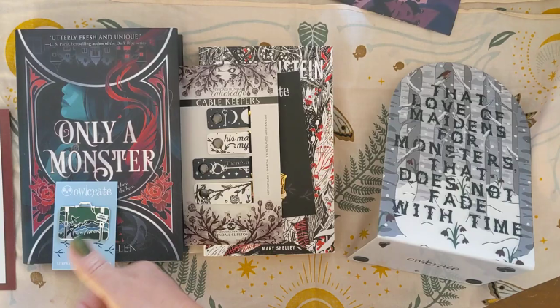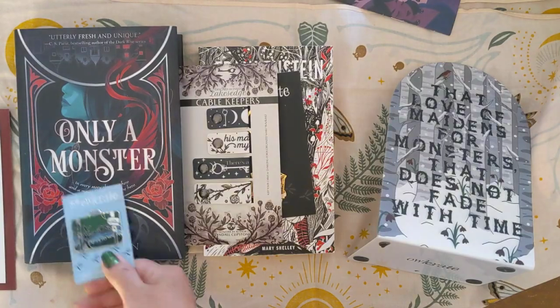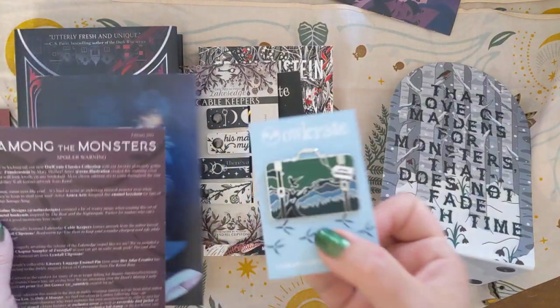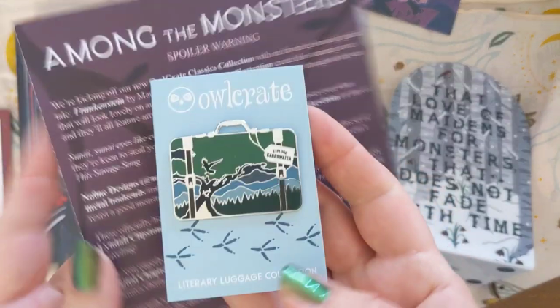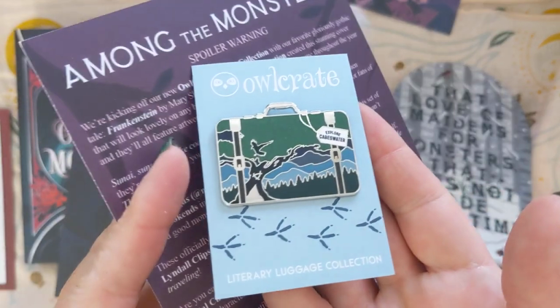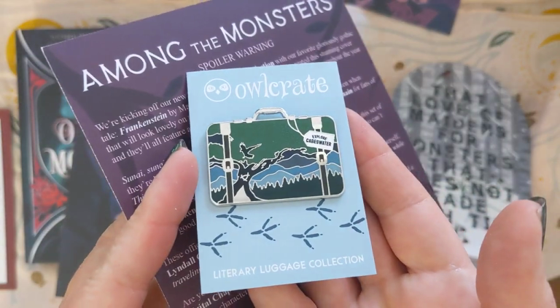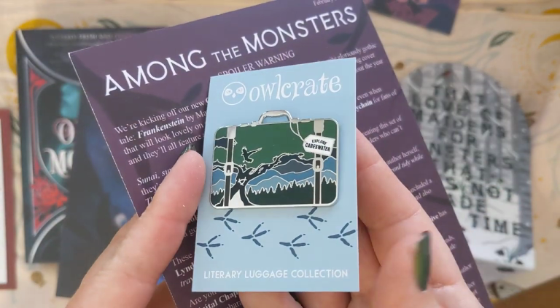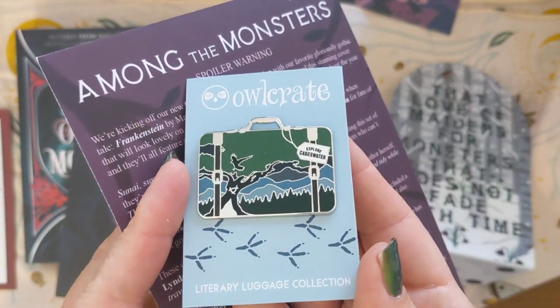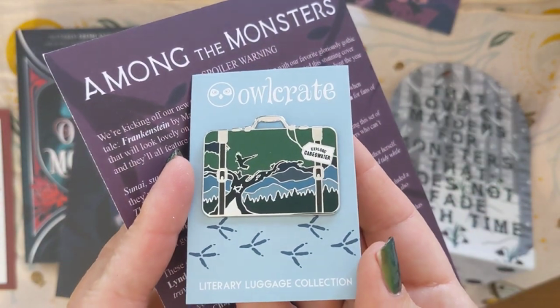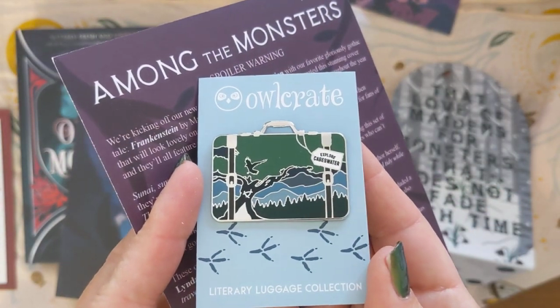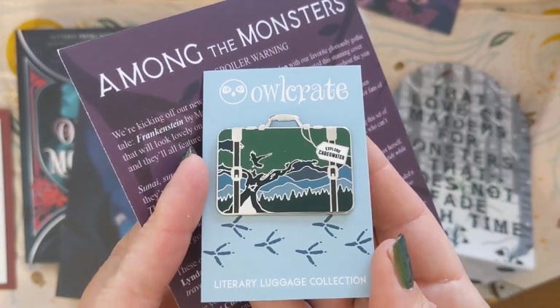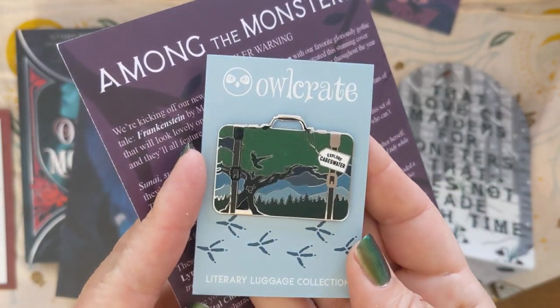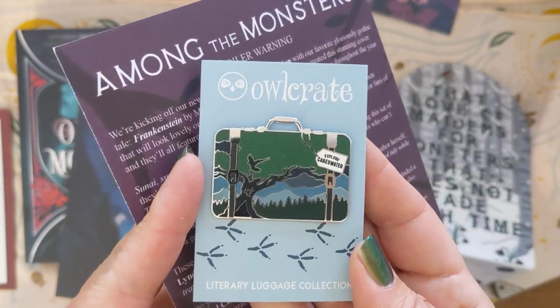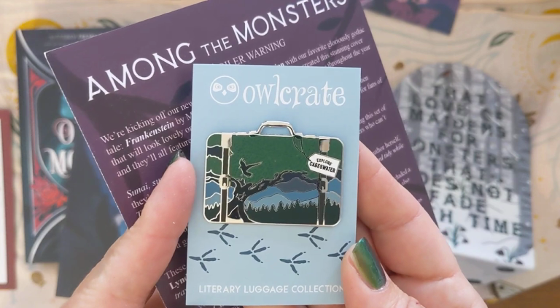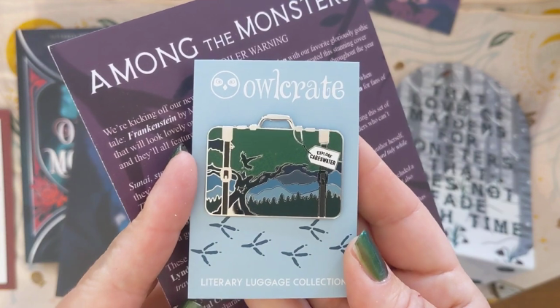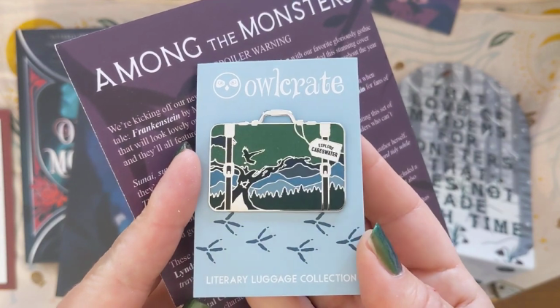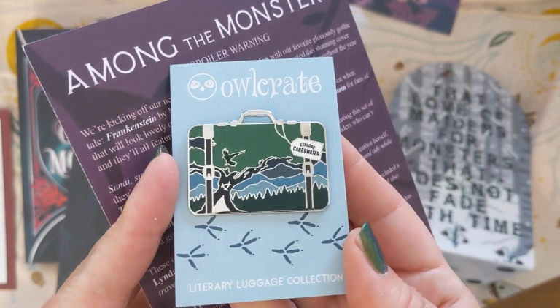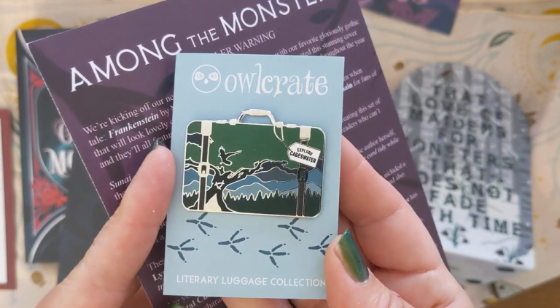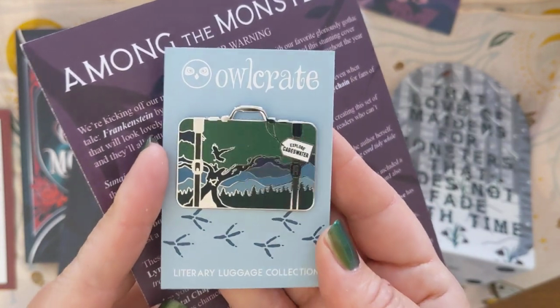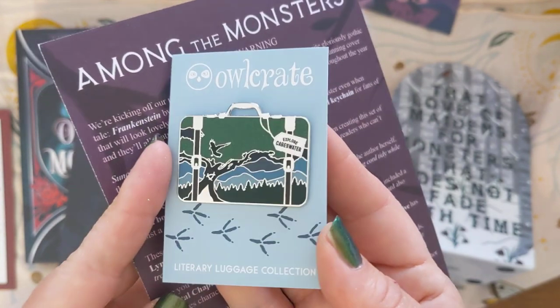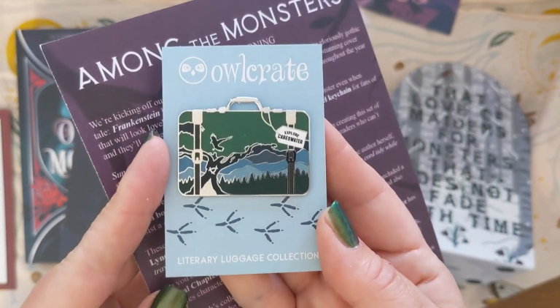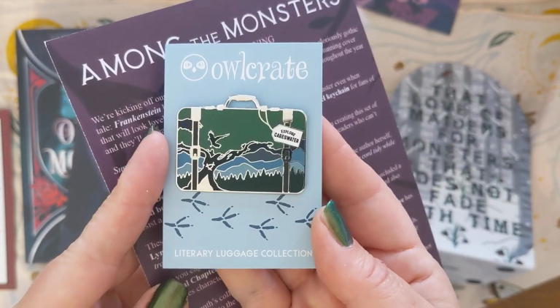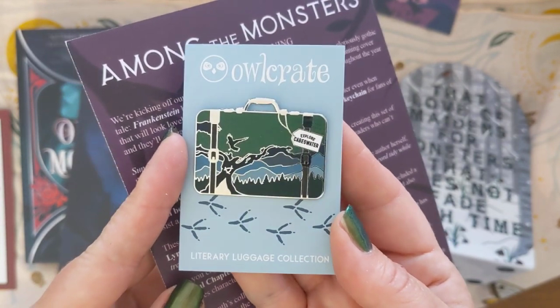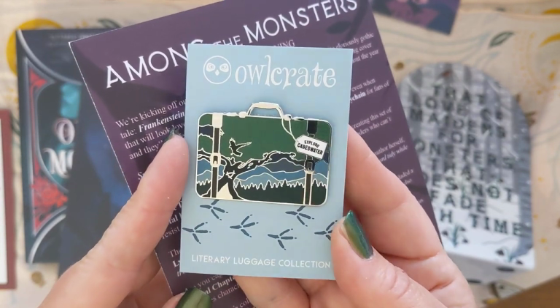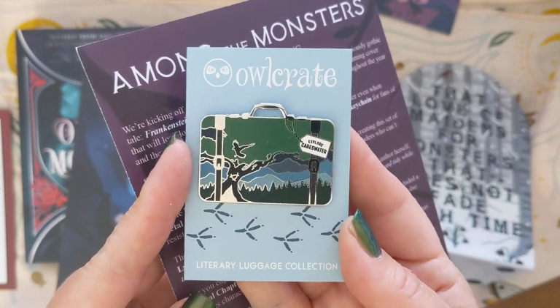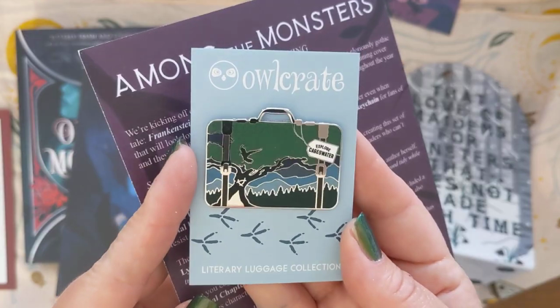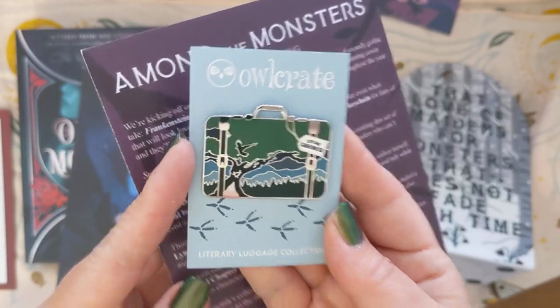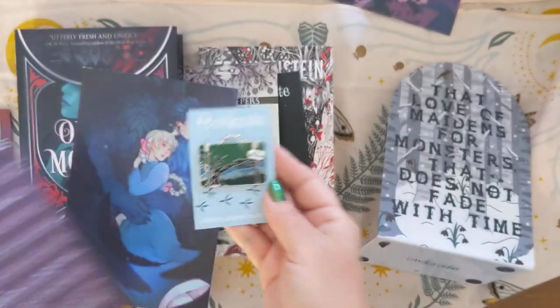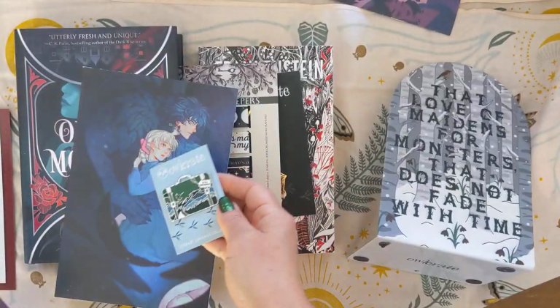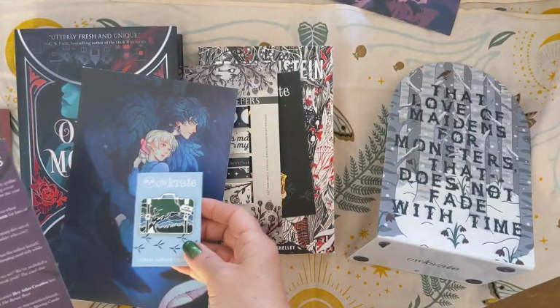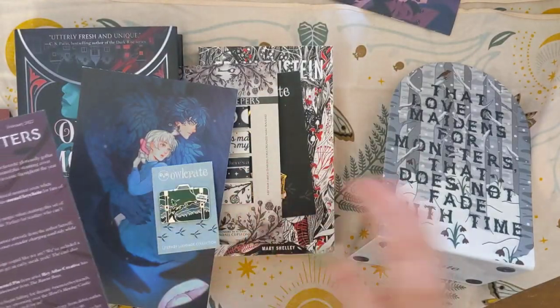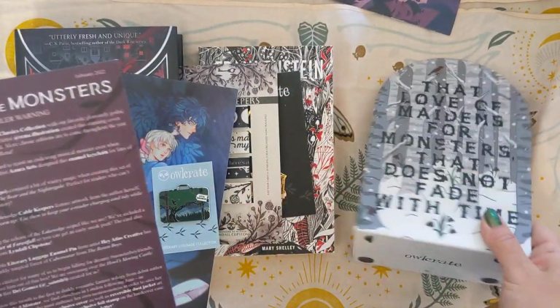The next is their monthly pin. This is from the Raven Boys. It's a cute little idea, but pins and me do not mix.